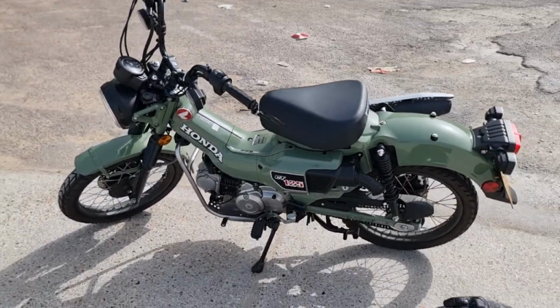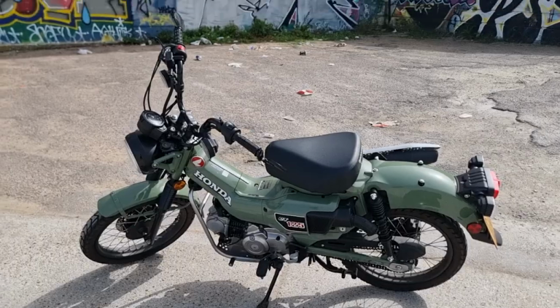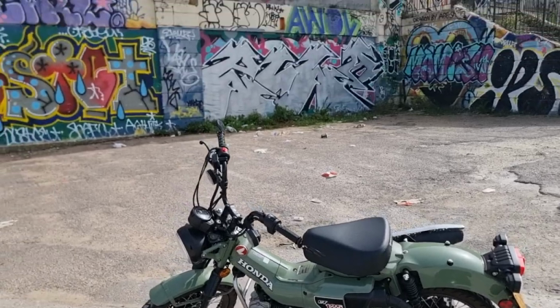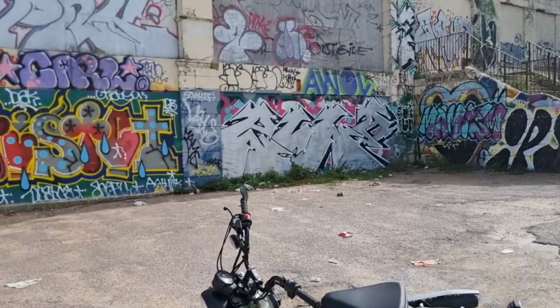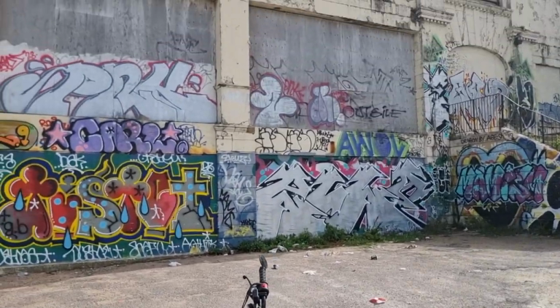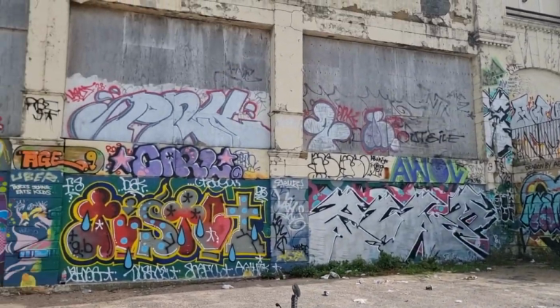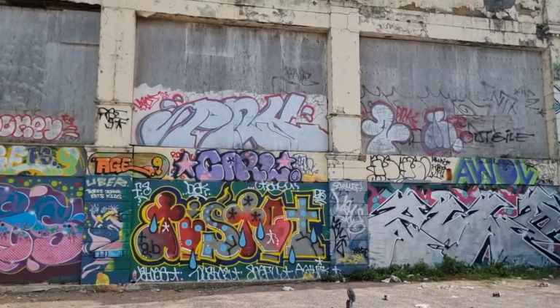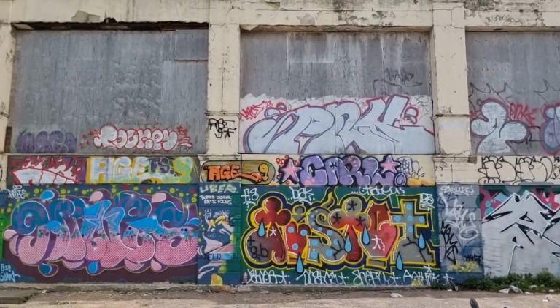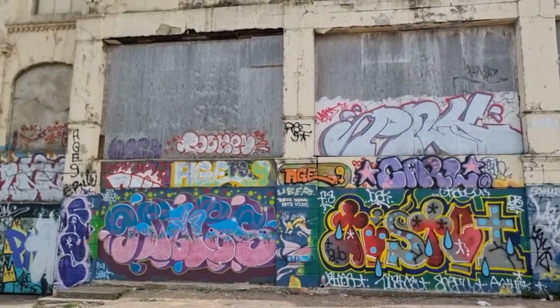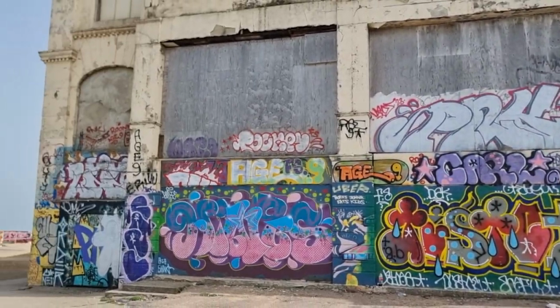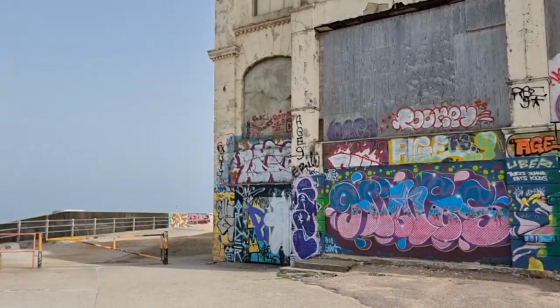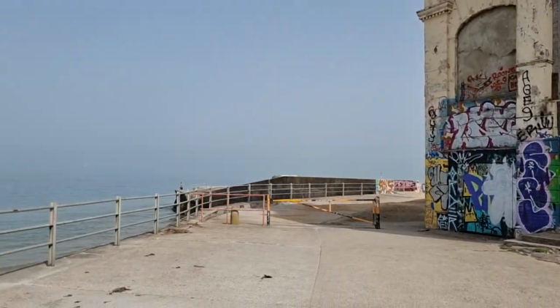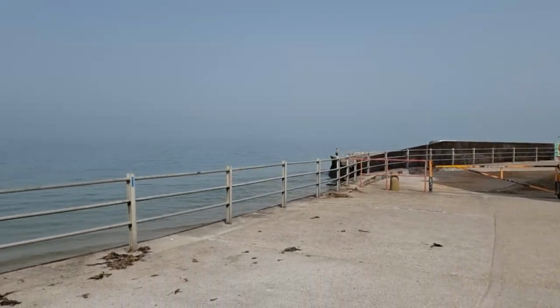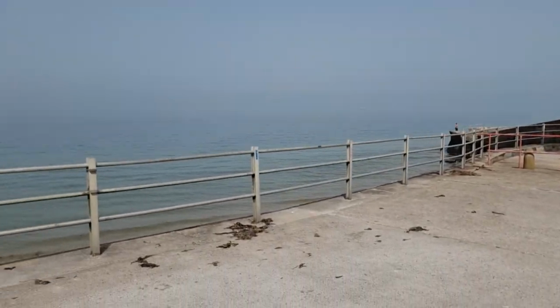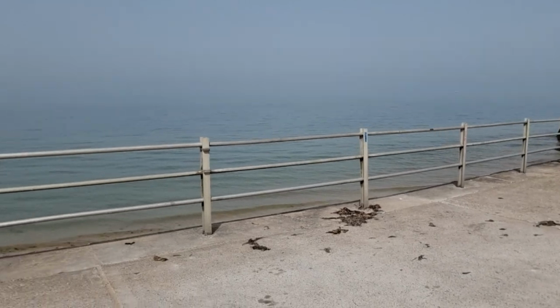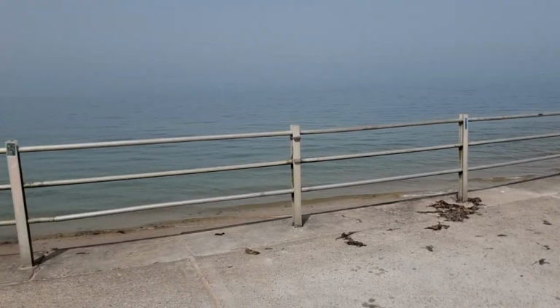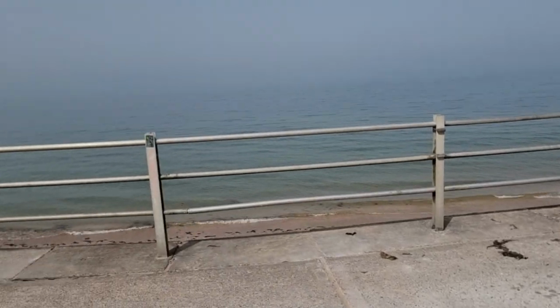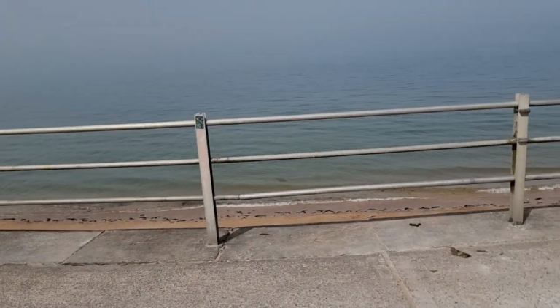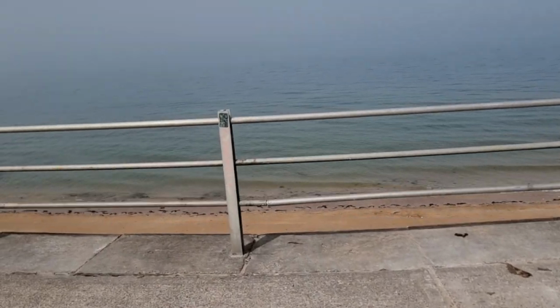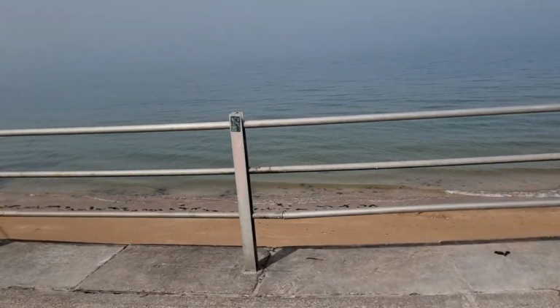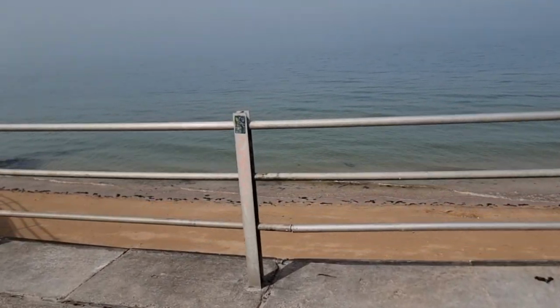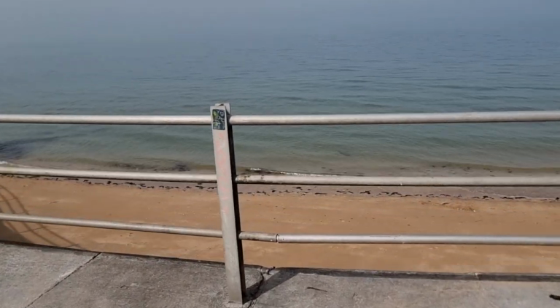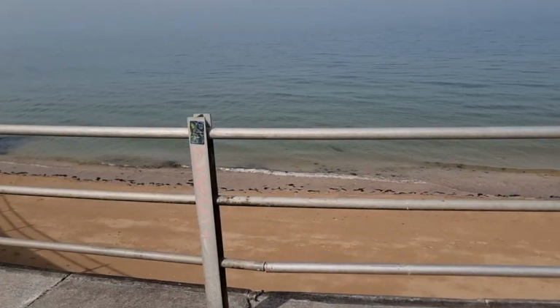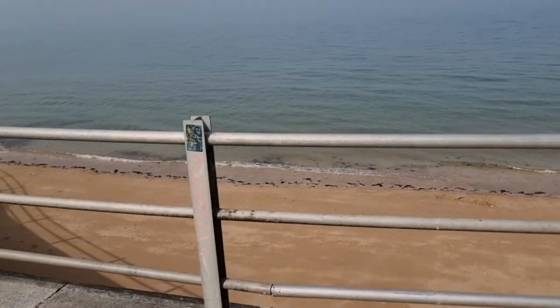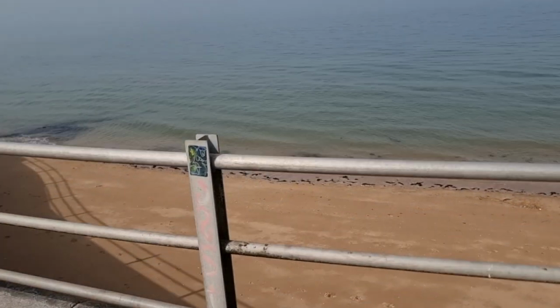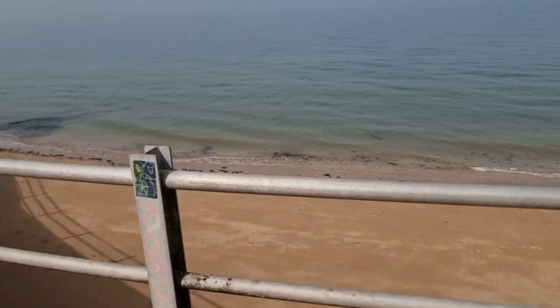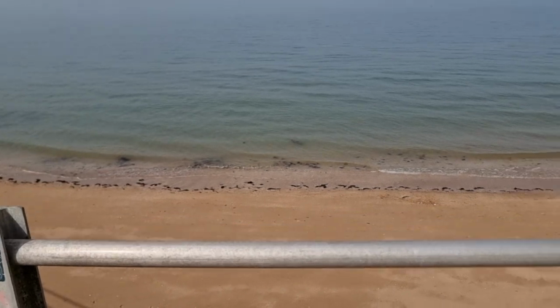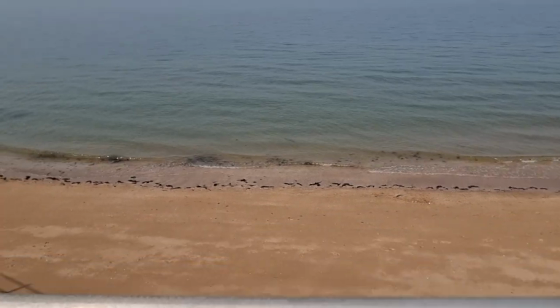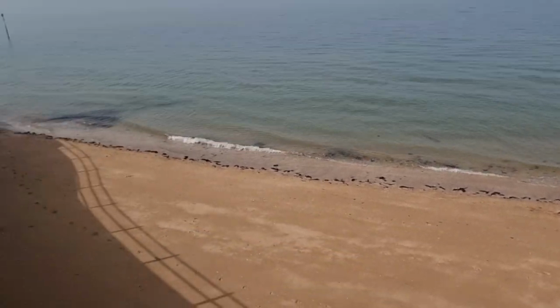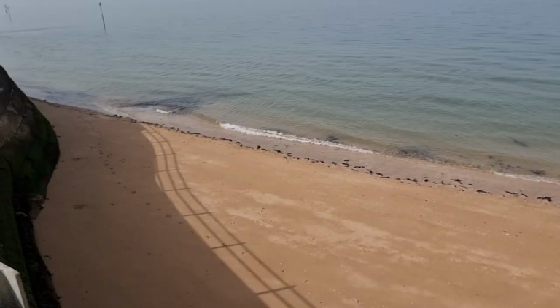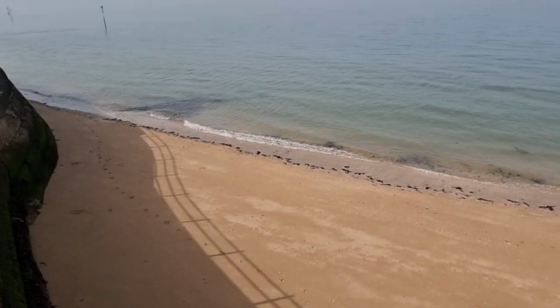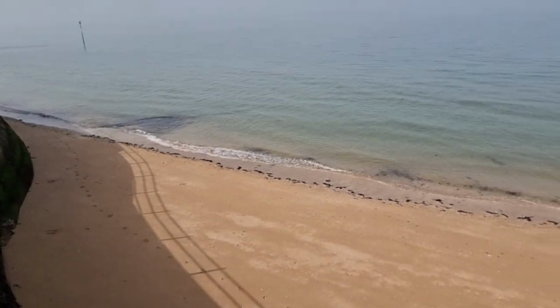We're here in Margate at the moment, just outside it. And it's pretty peaceful. The sun is shining — summer's finally here, I think.